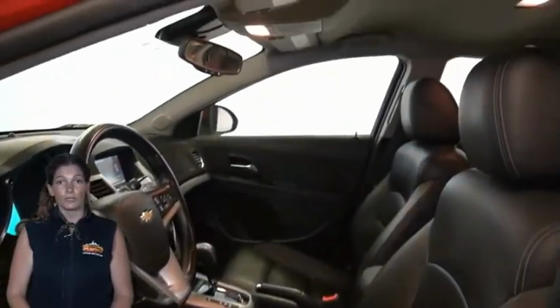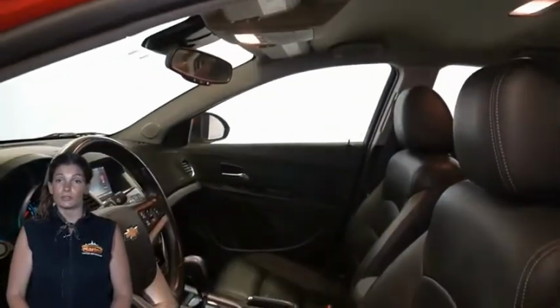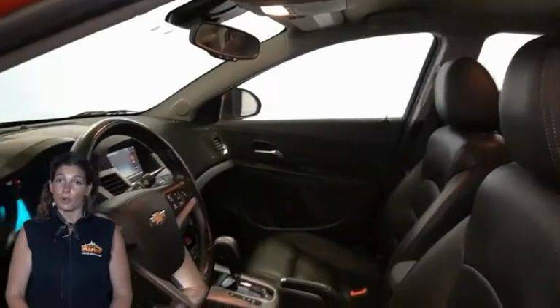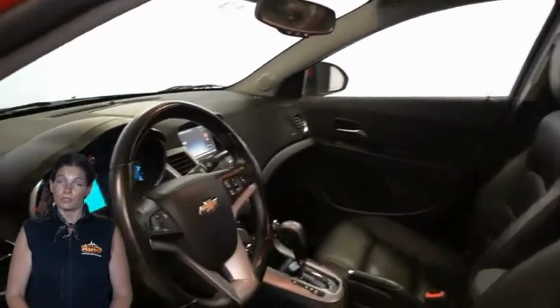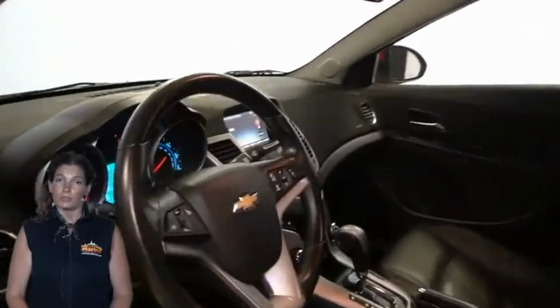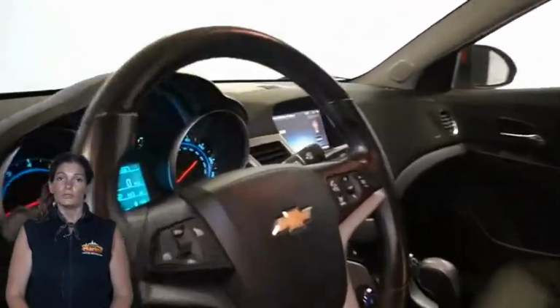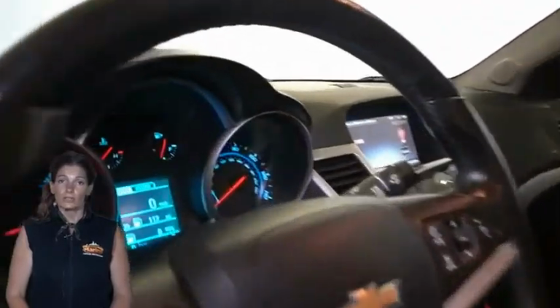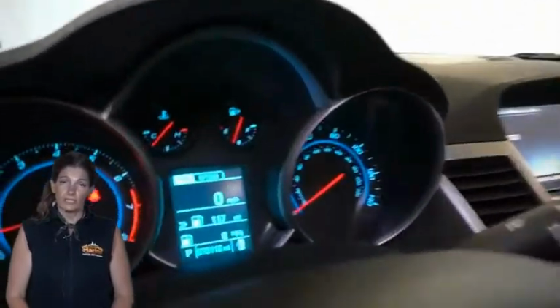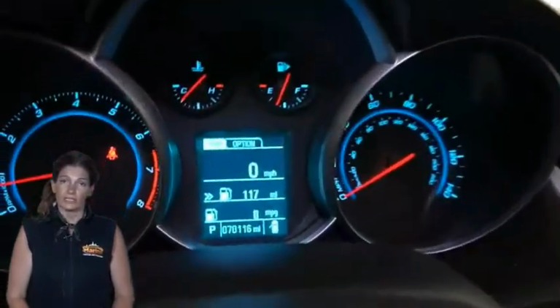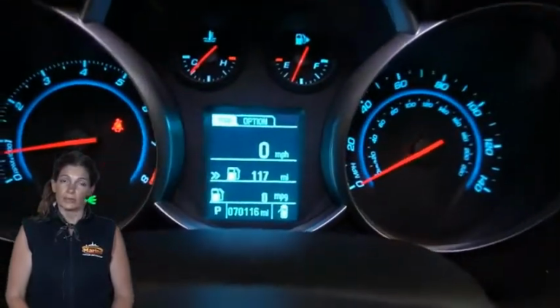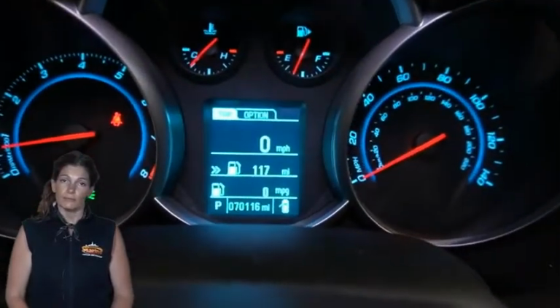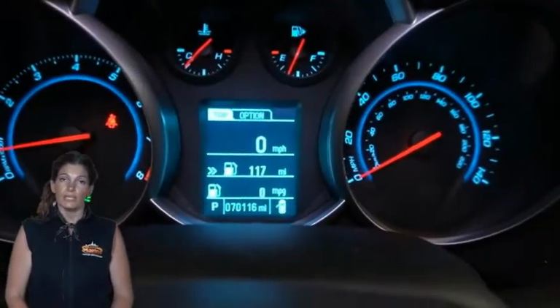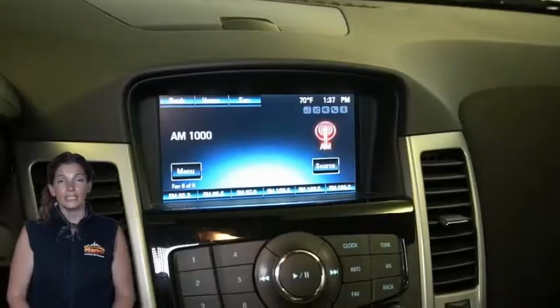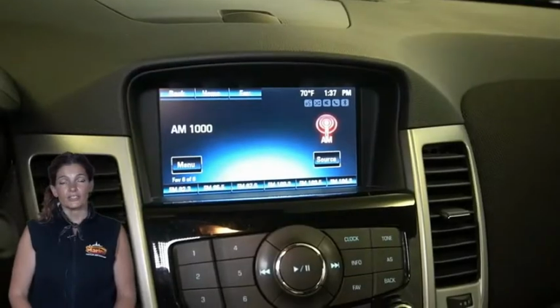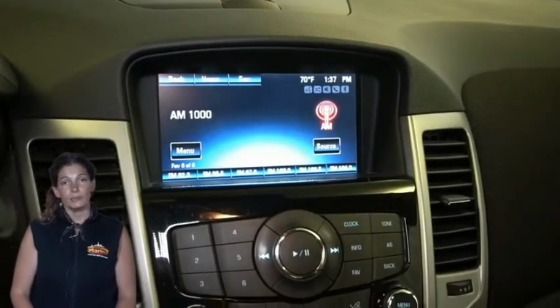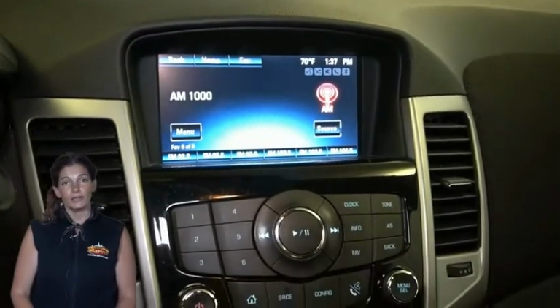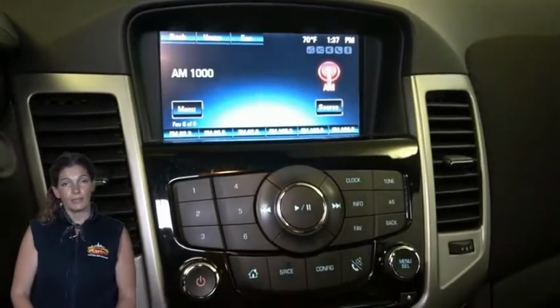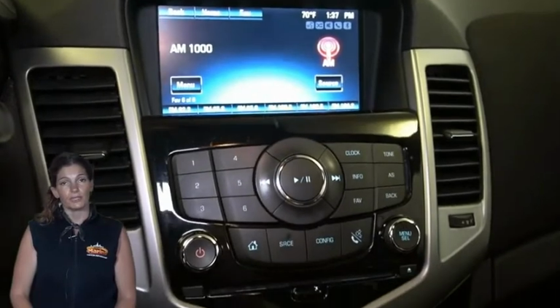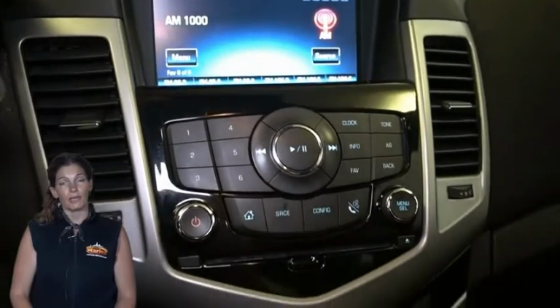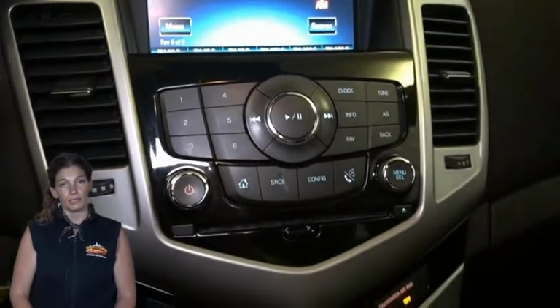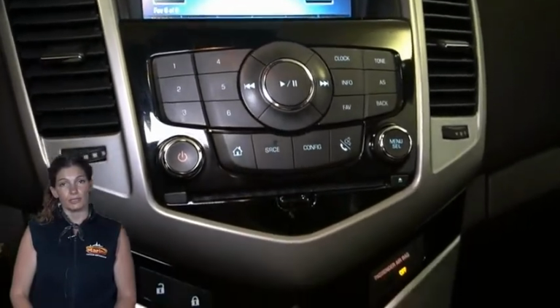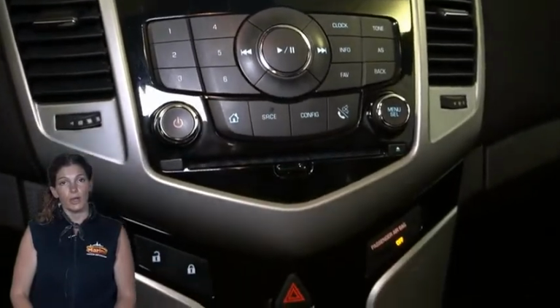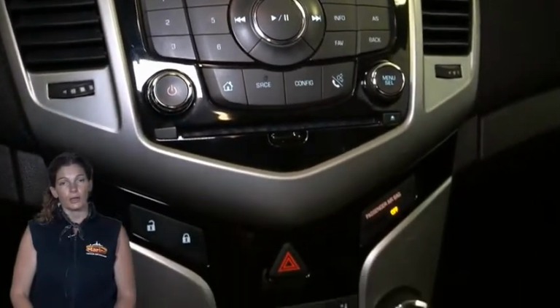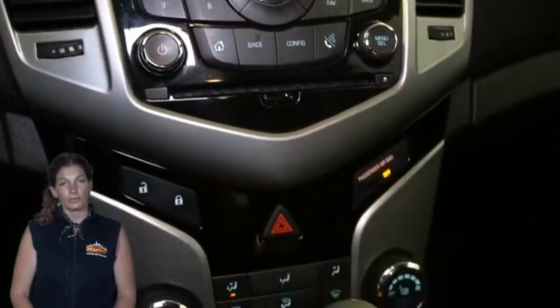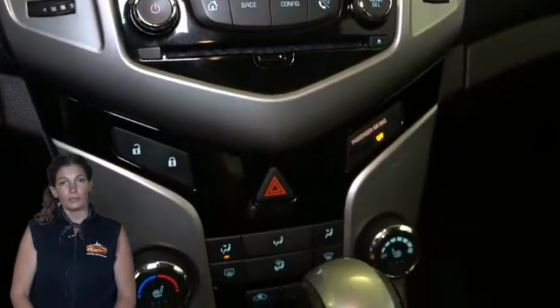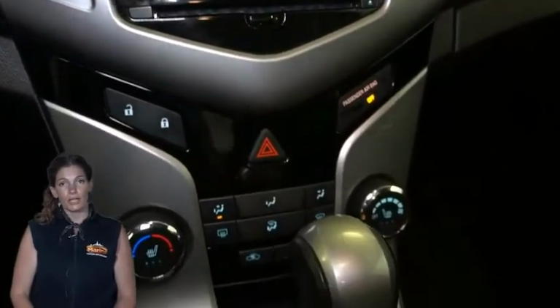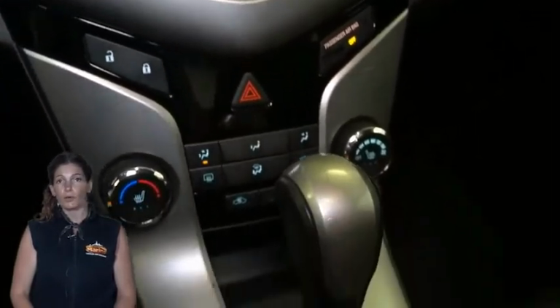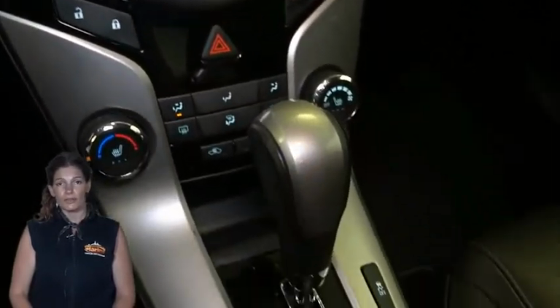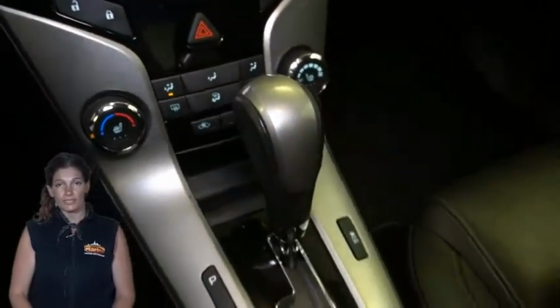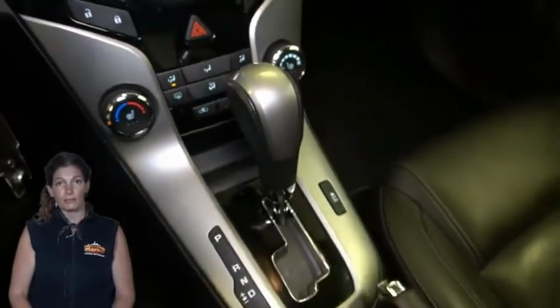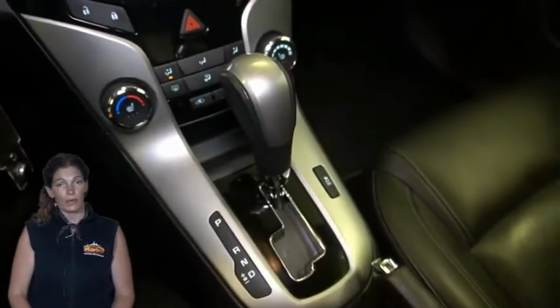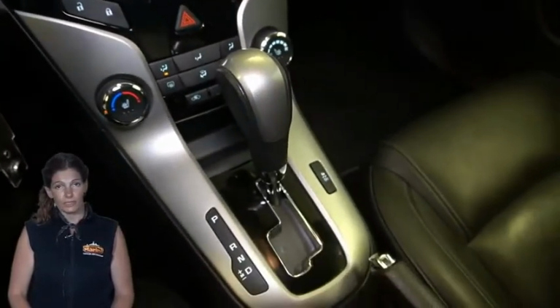Front intermittent wipers, child safety locking system, in-dash CD player and MP3 compatibility, auxiliary input jack for mobile devices and power outlets.